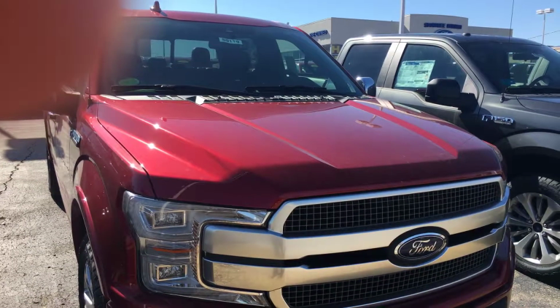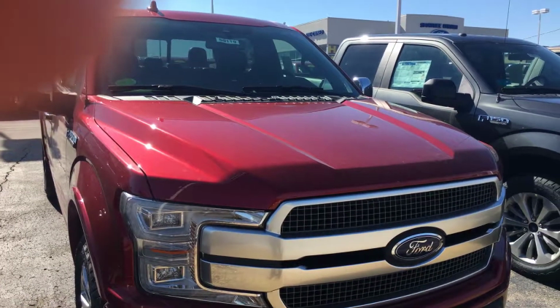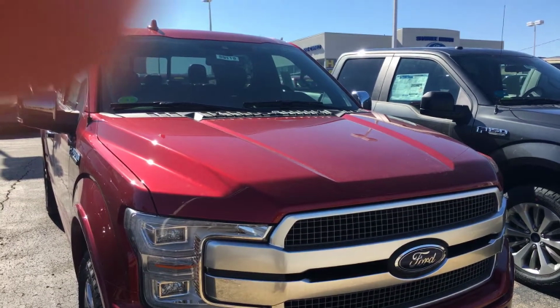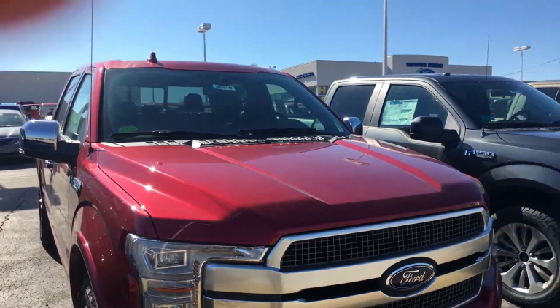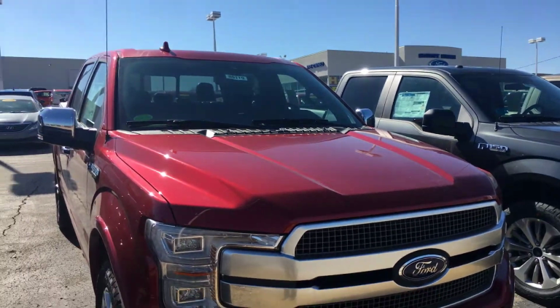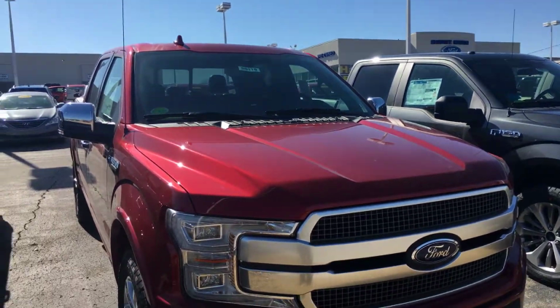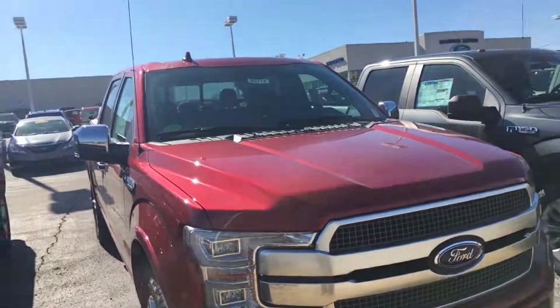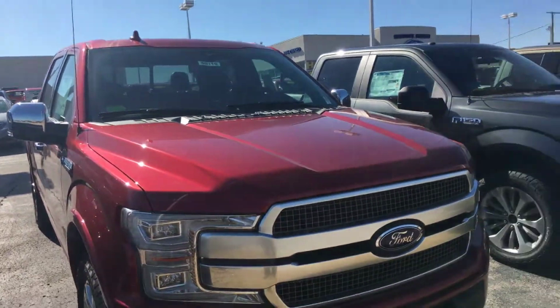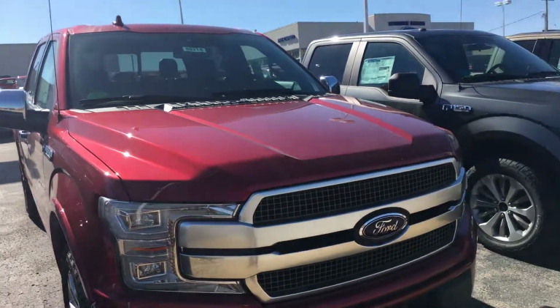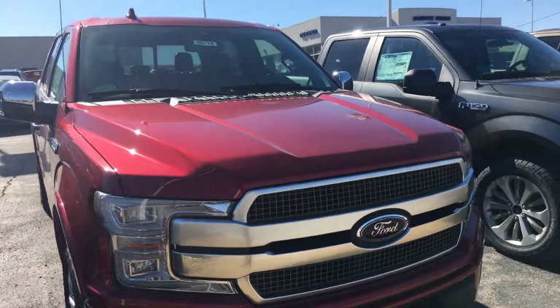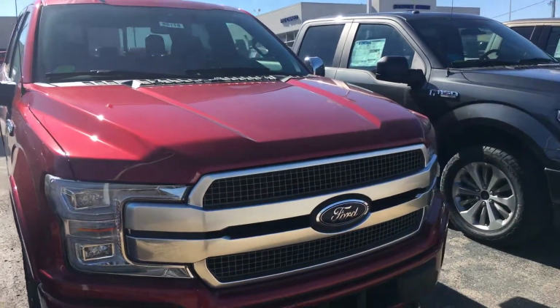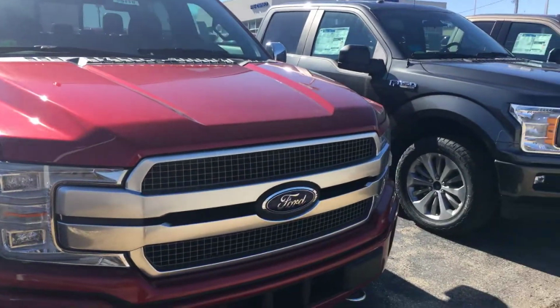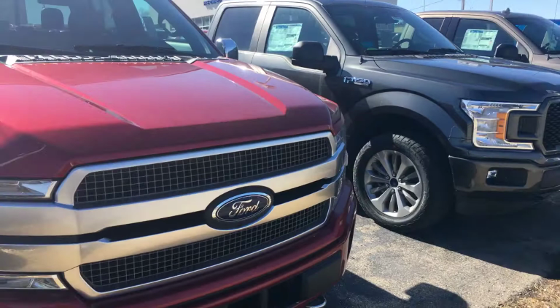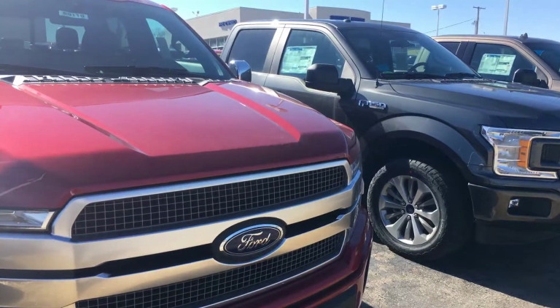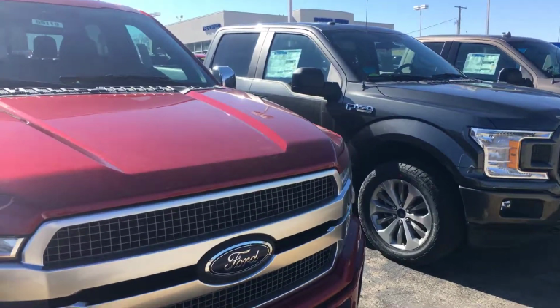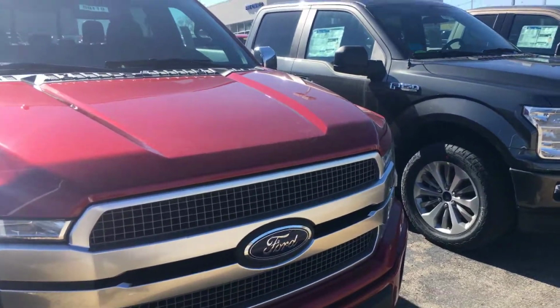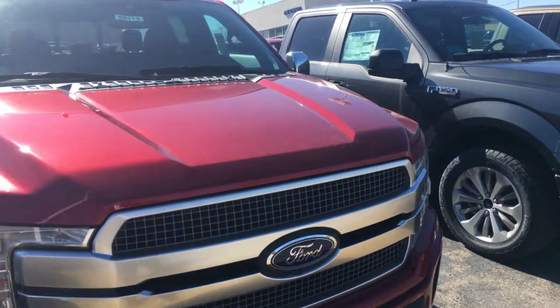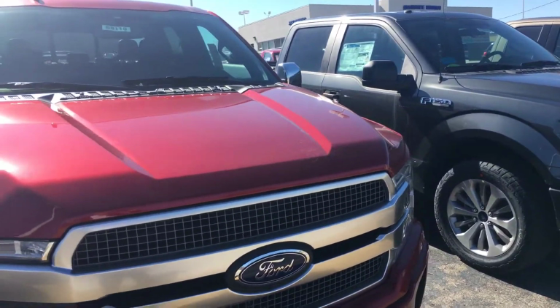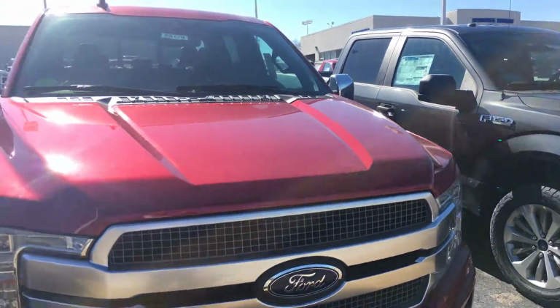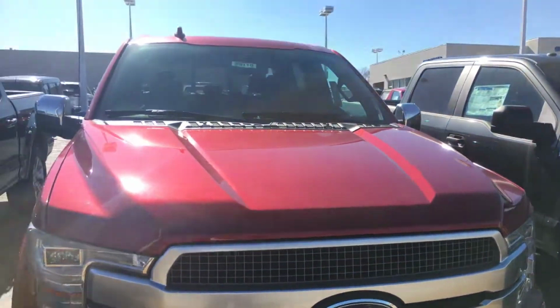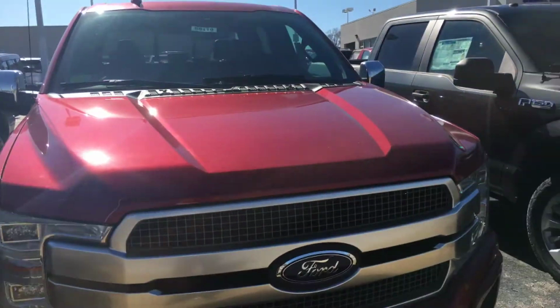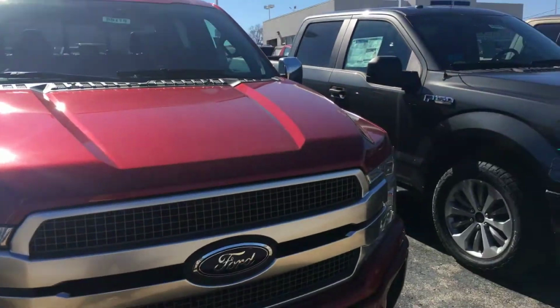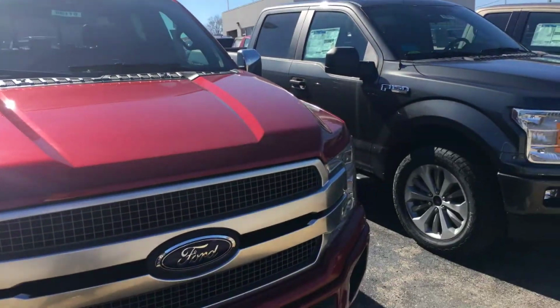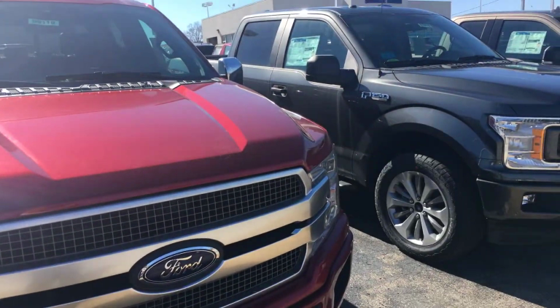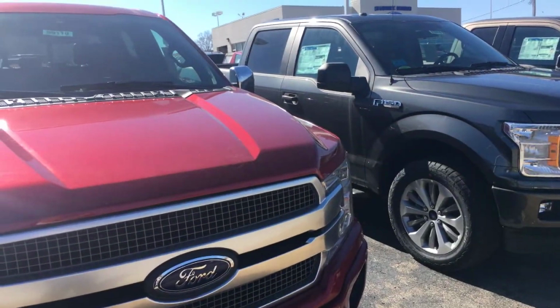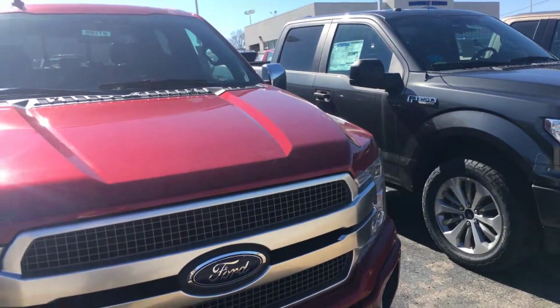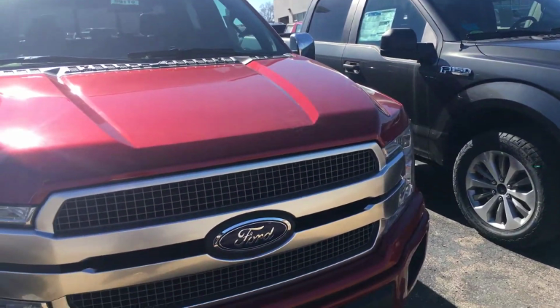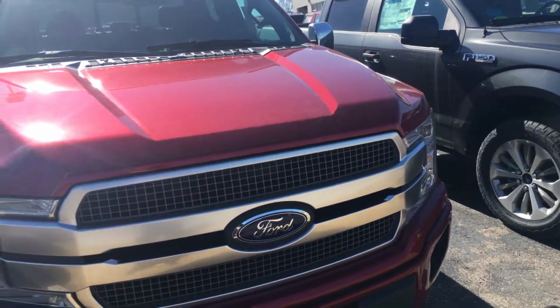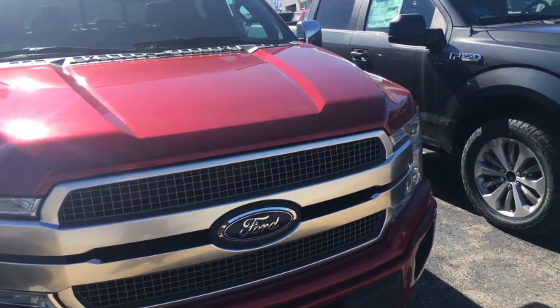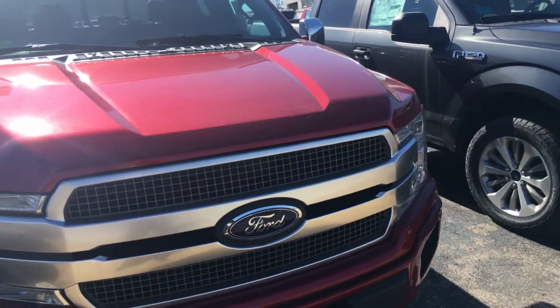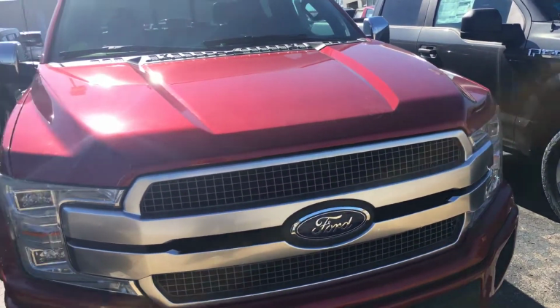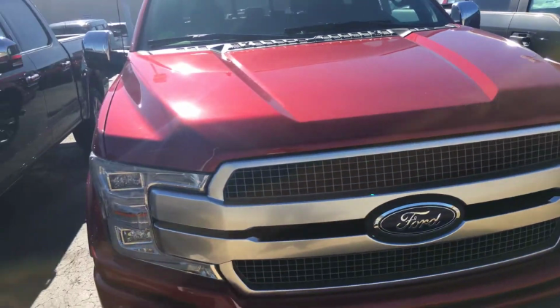Hello, my name is Terry Fisher at Shawnee Mission Ford. I actually have 97 new F-150s on the lot, with several Platinums.